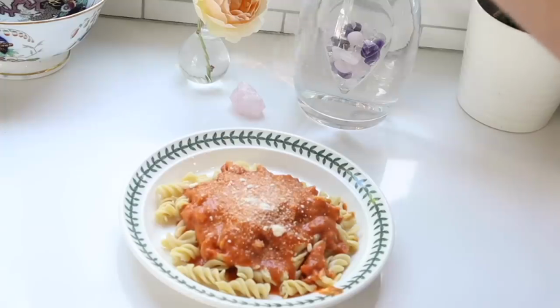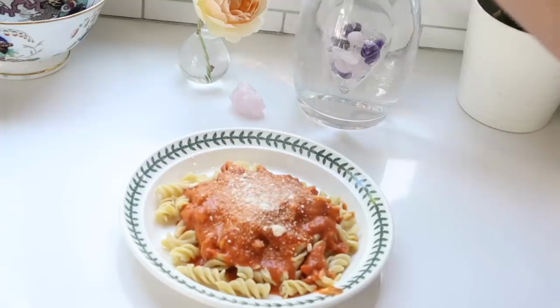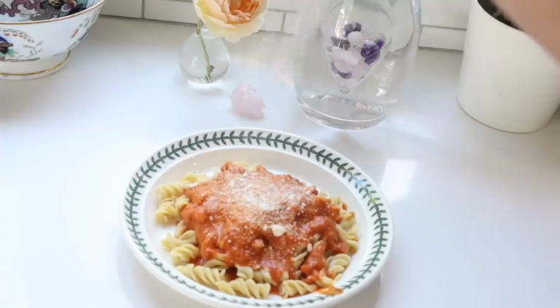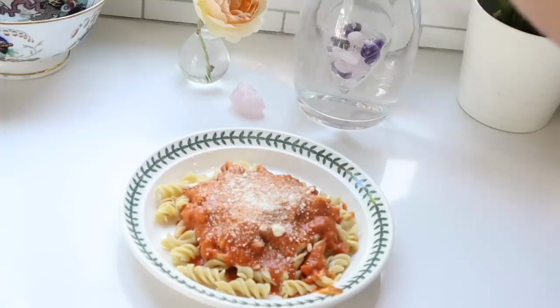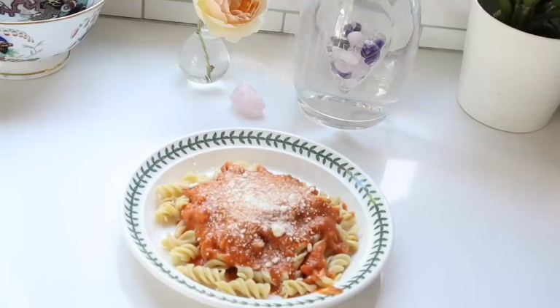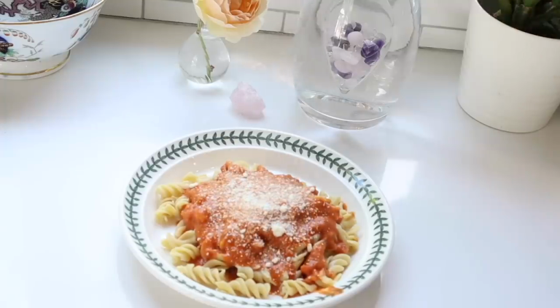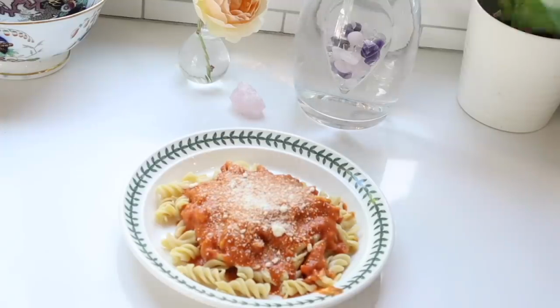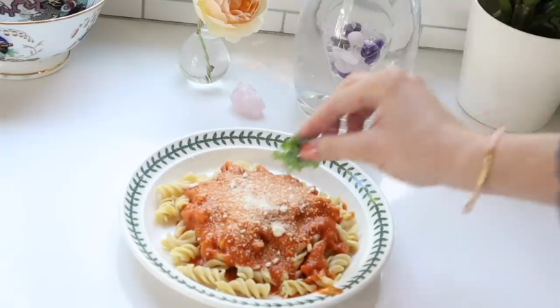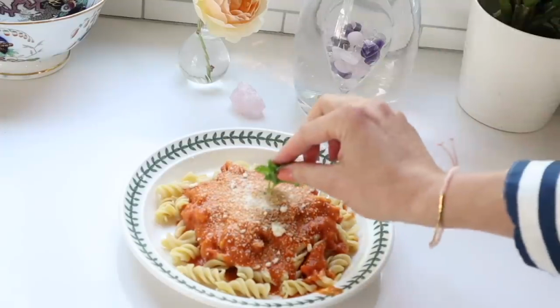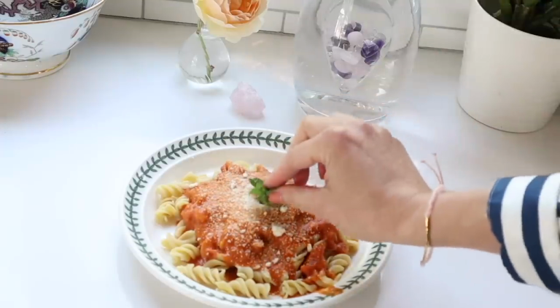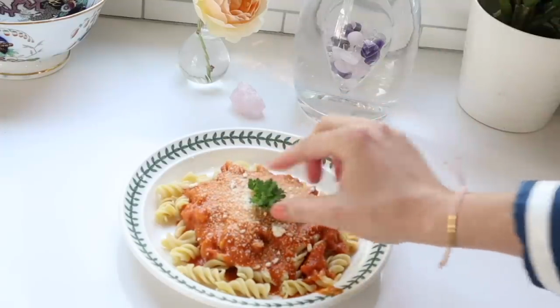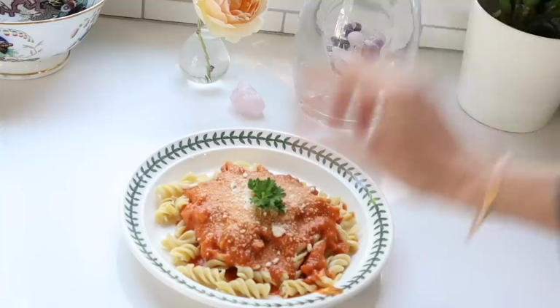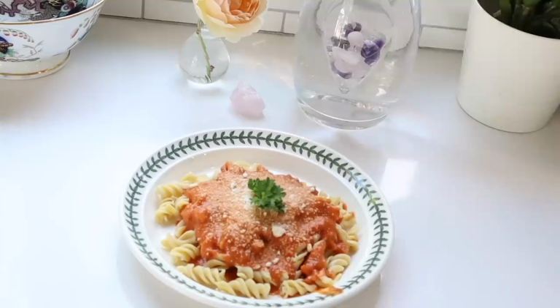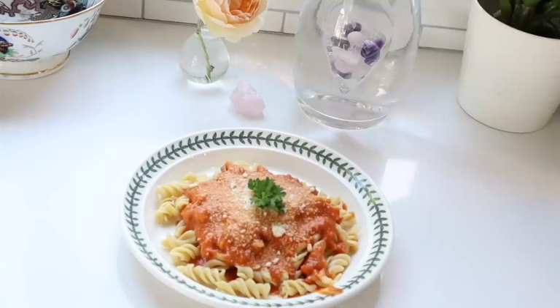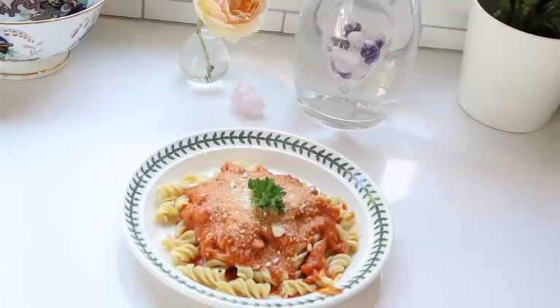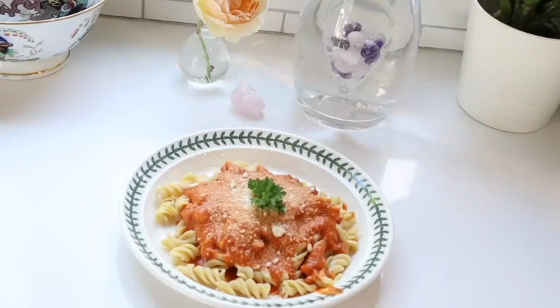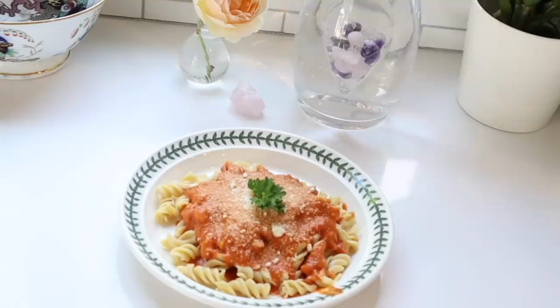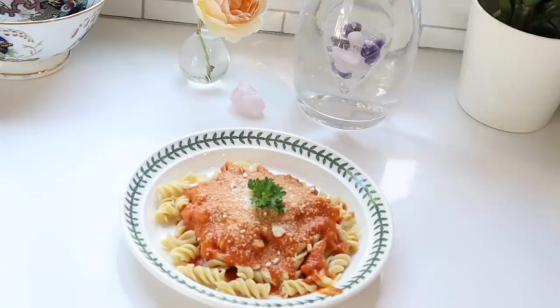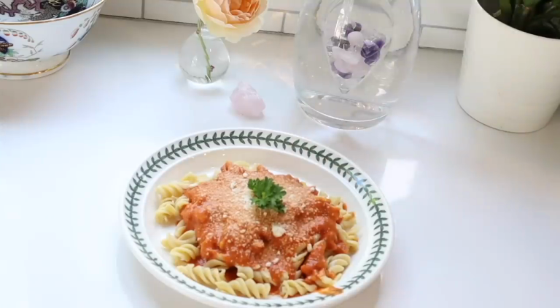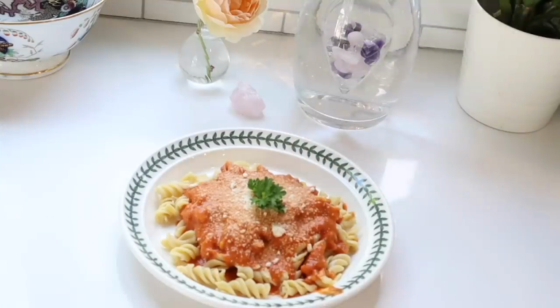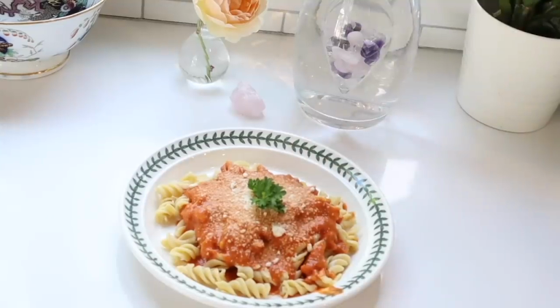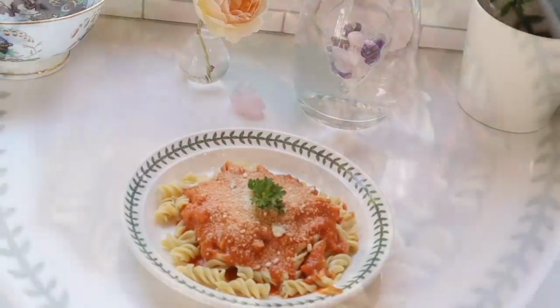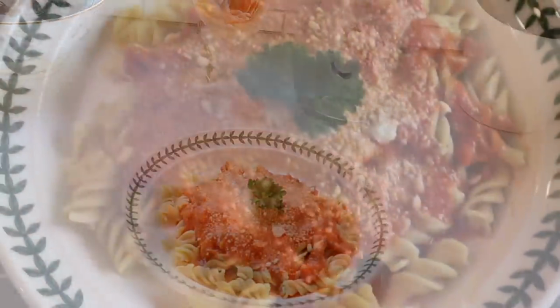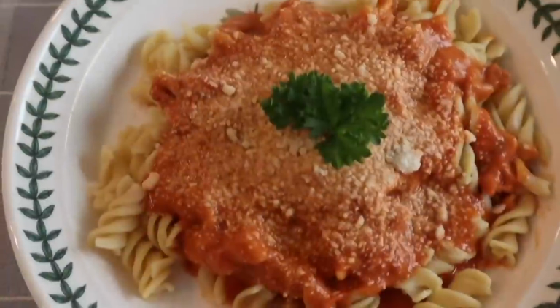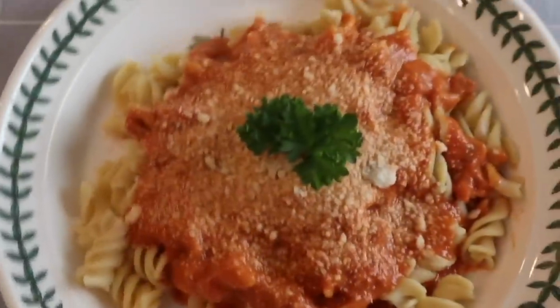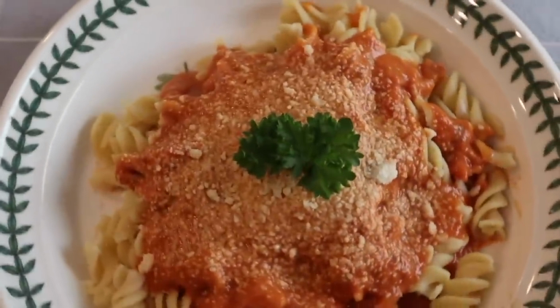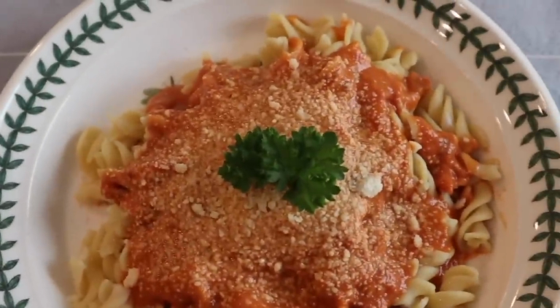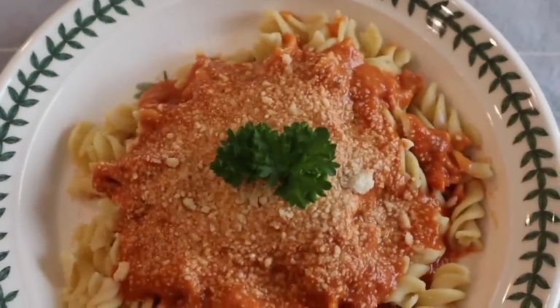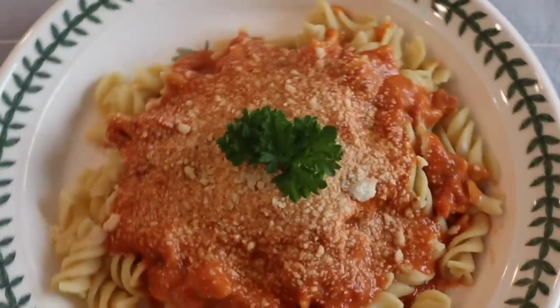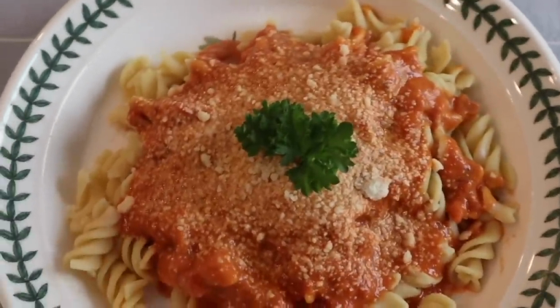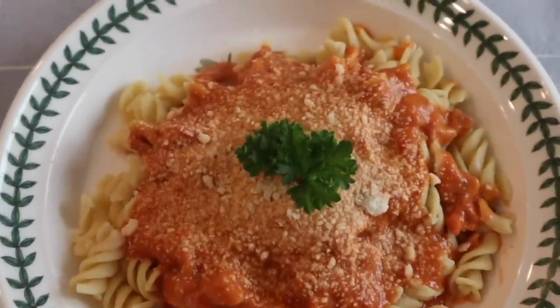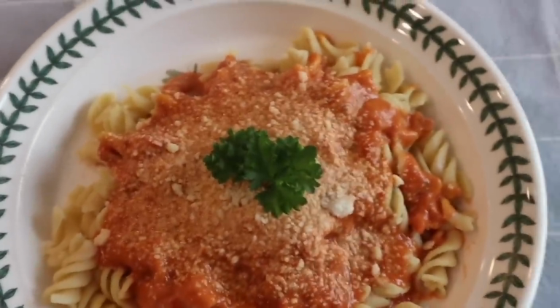I topped it with parmesan cheese and some parsley sprigs from our garden. It needed a bit of salt too, but it was delicious. I love the chickpea pasta — the girls and I really enjoyed this one.